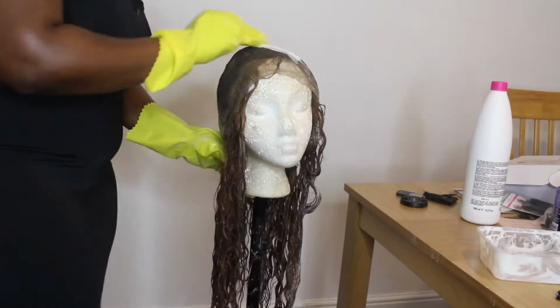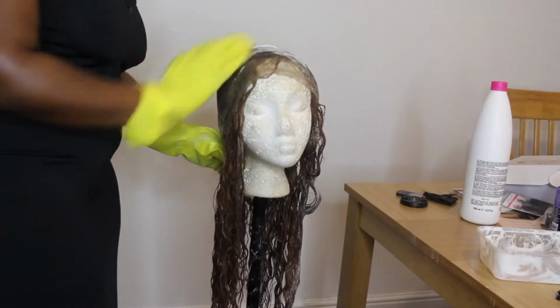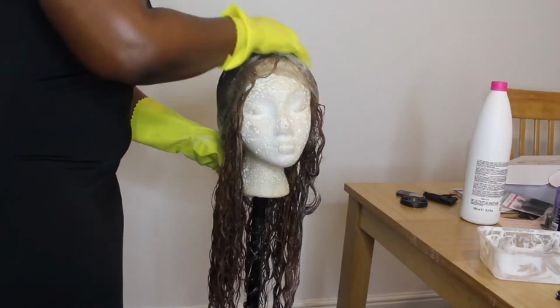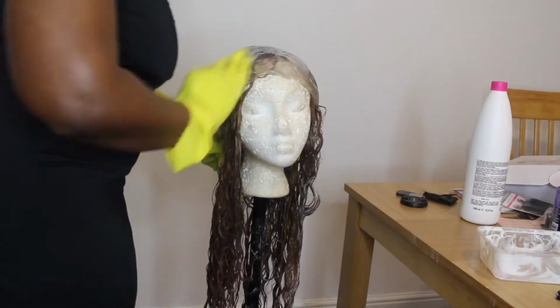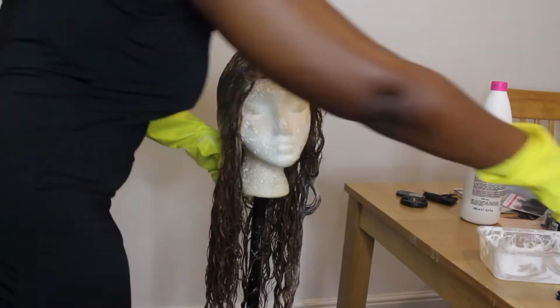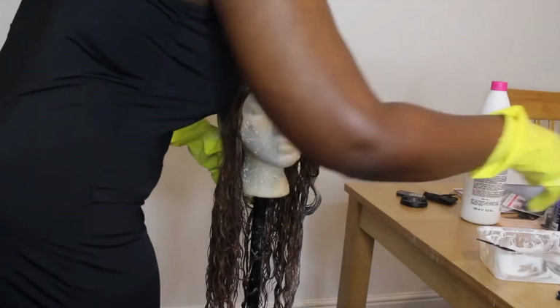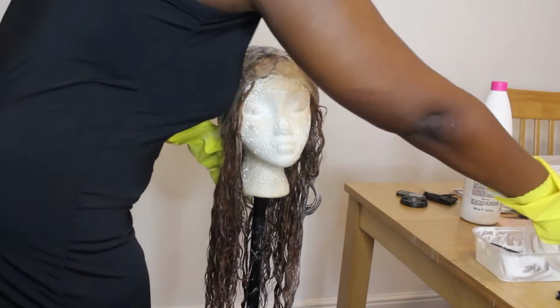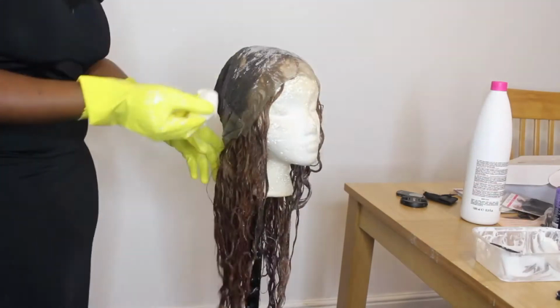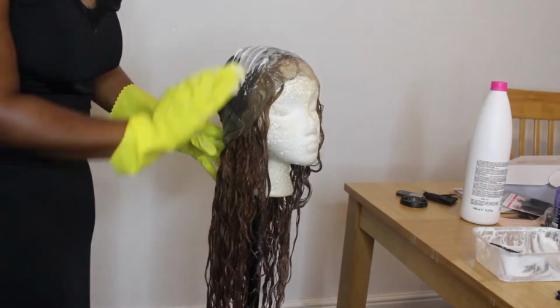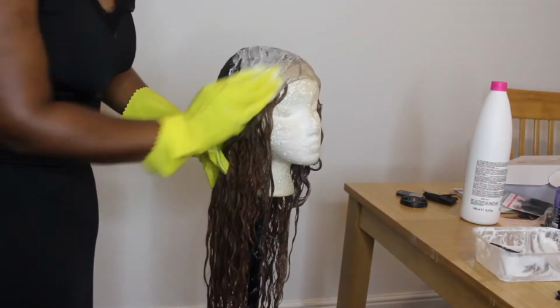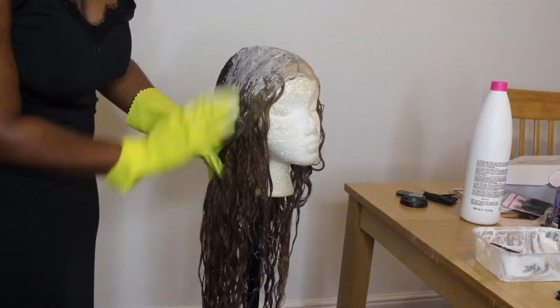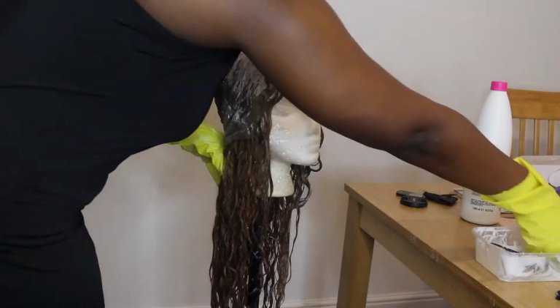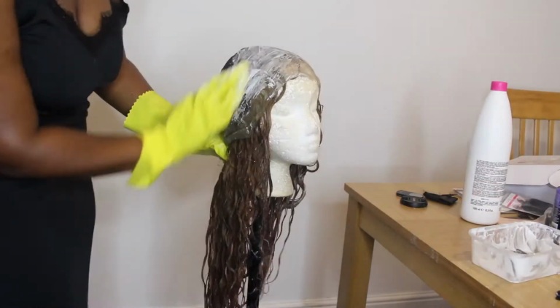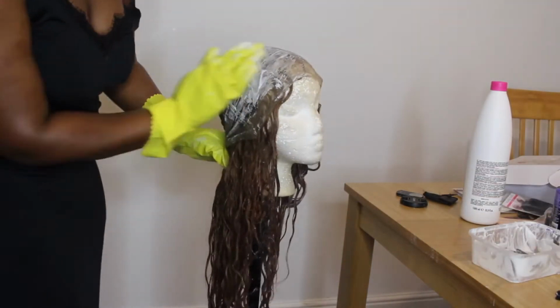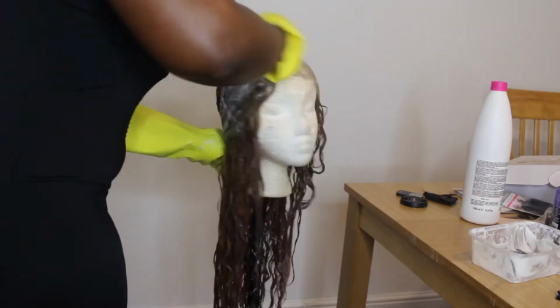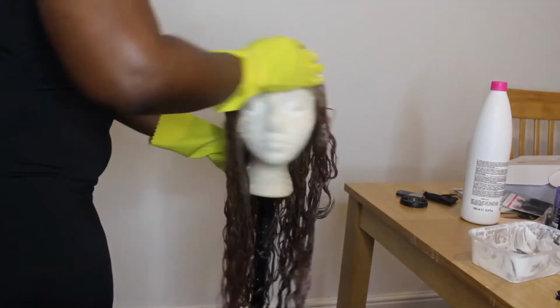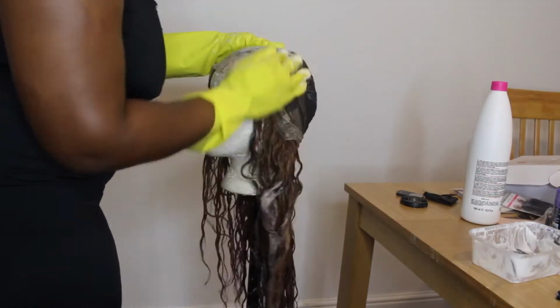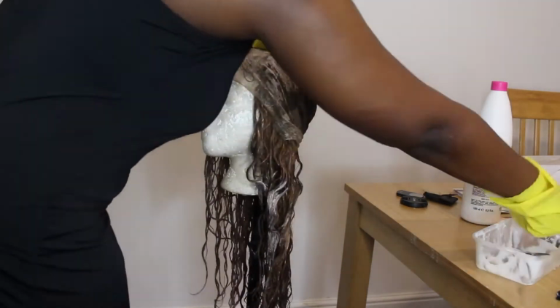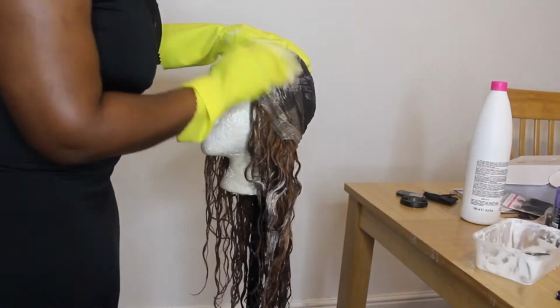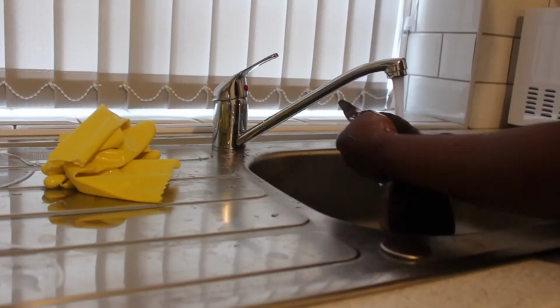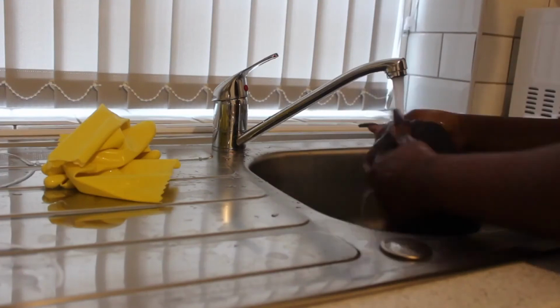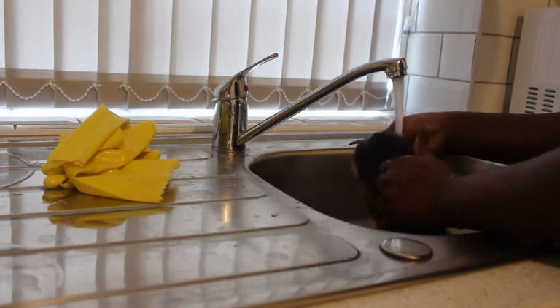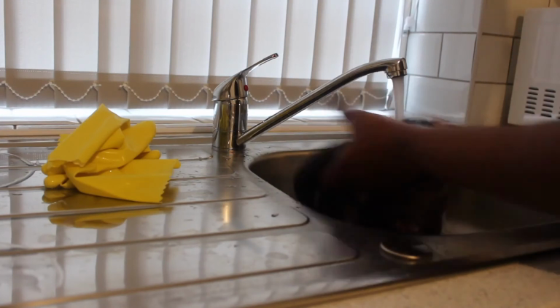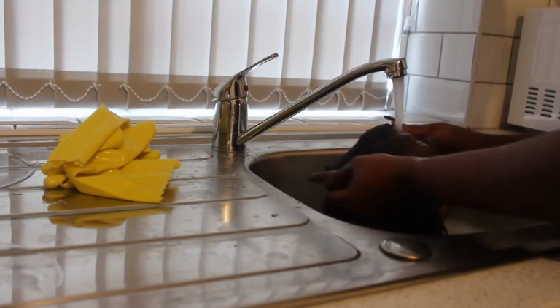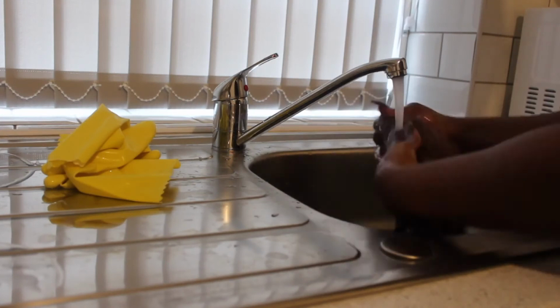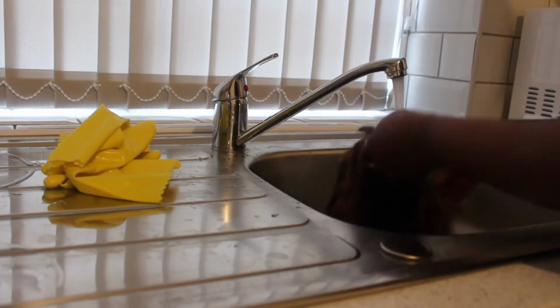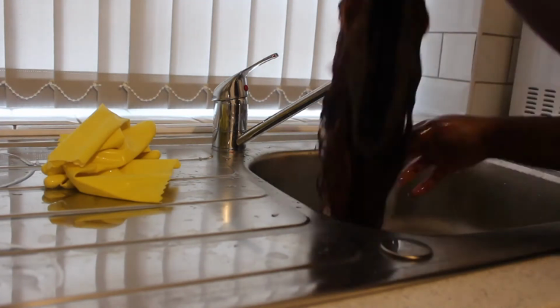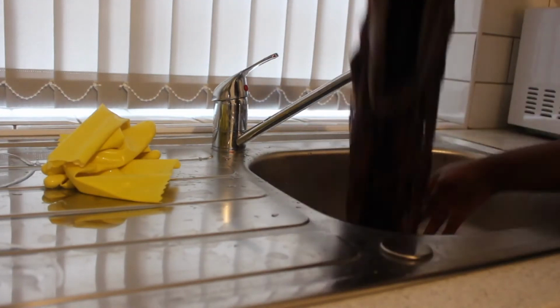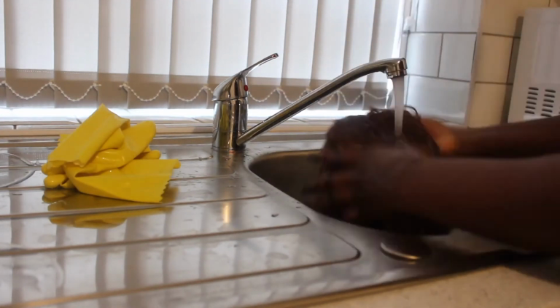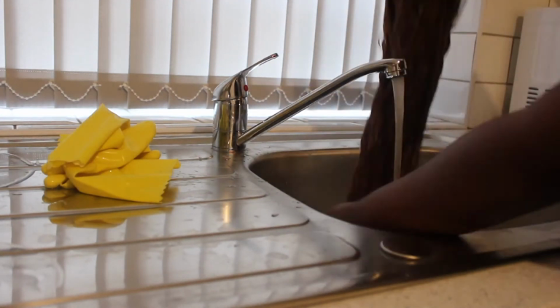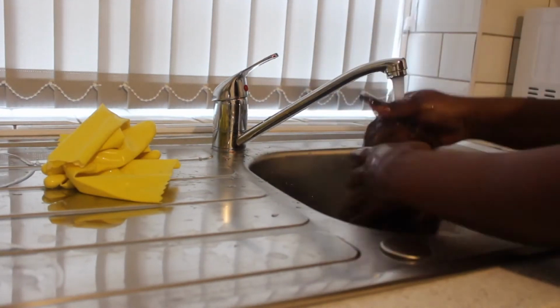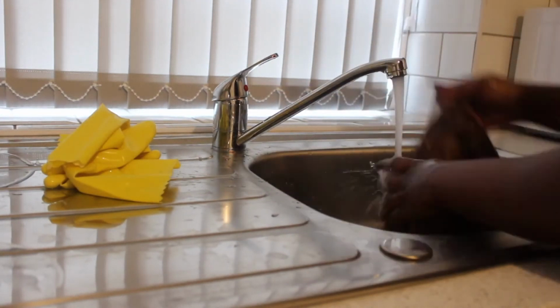I've turned the wig inside out and I'm applying the bleach onto the lace to help it look more natural. Once I was done with that, I washed out the bleach from the hair with just water.